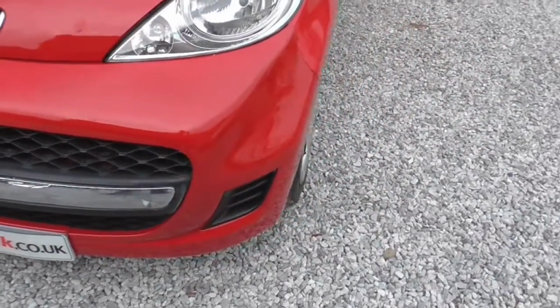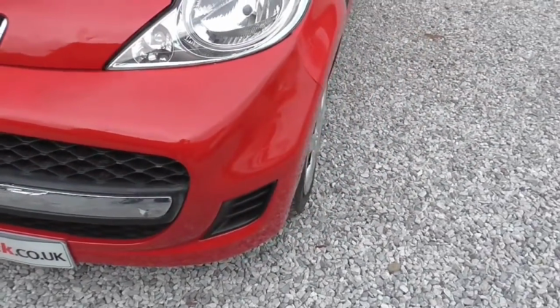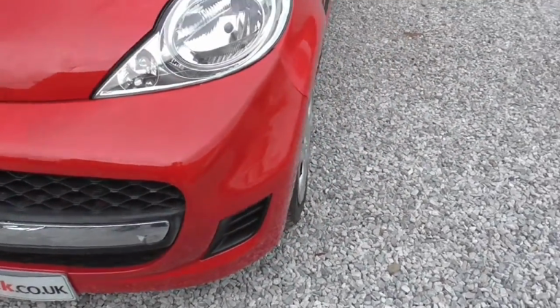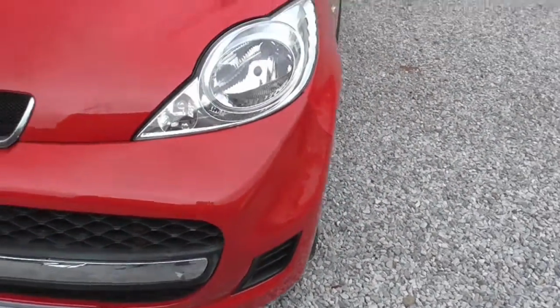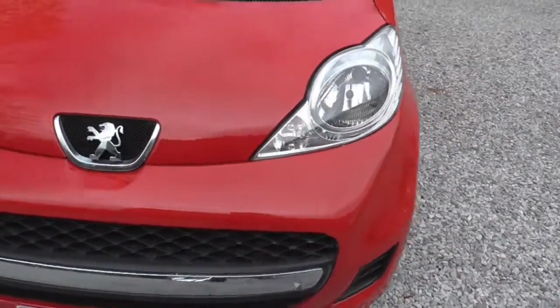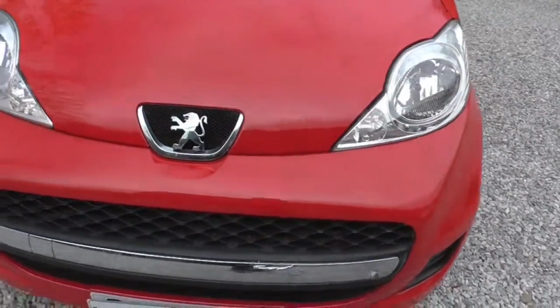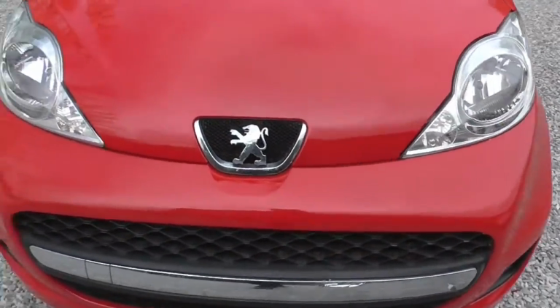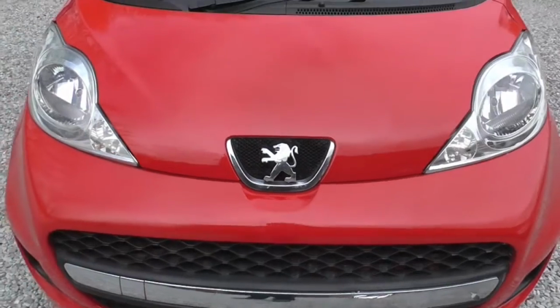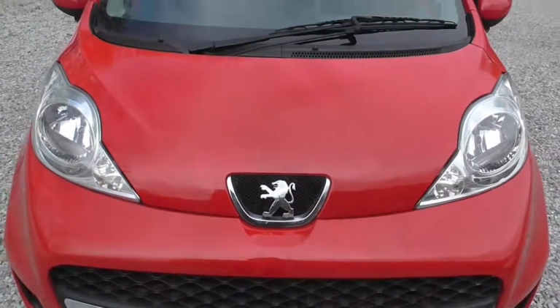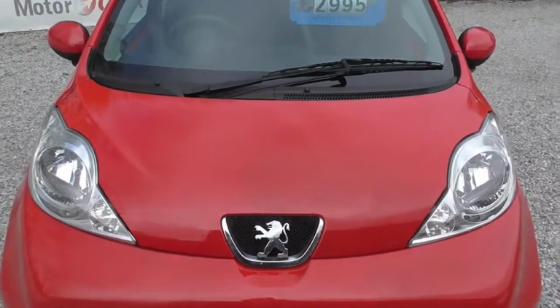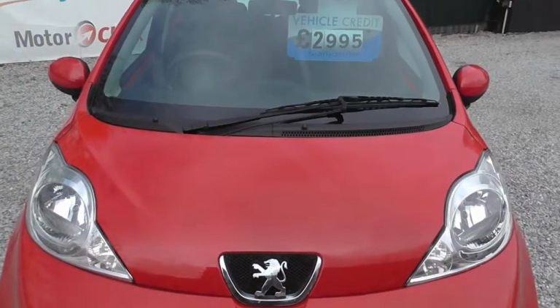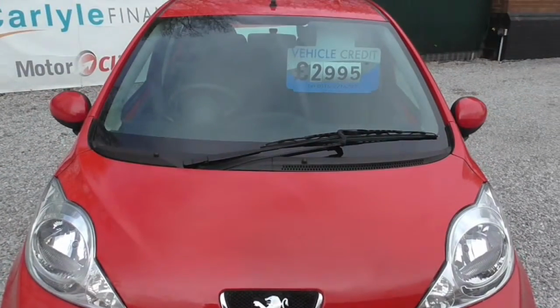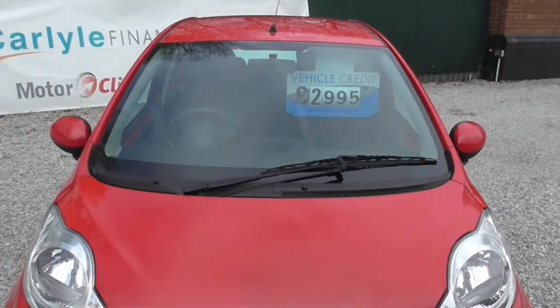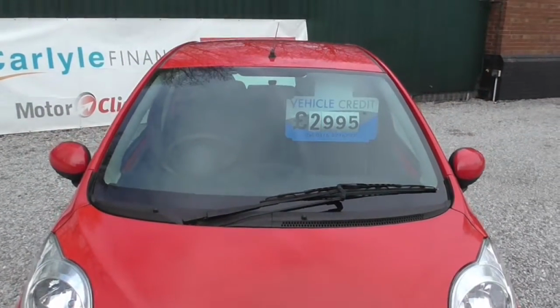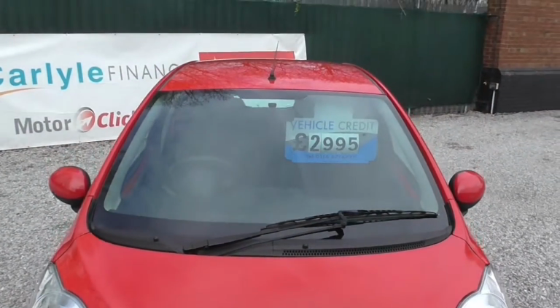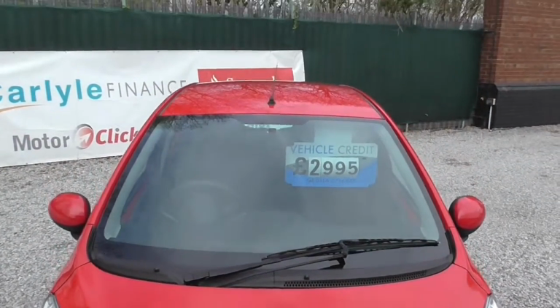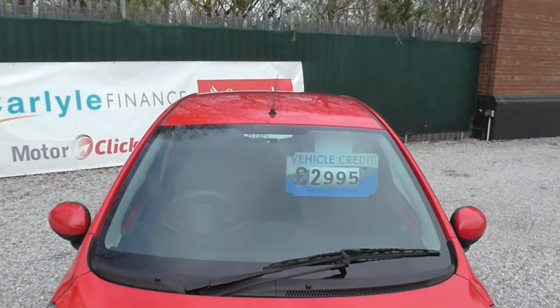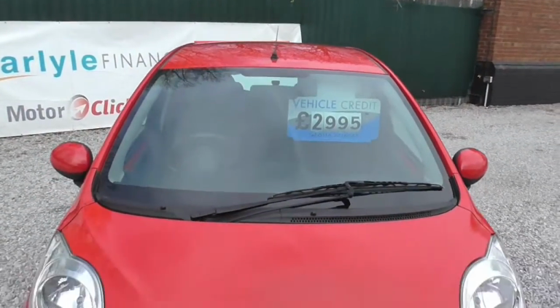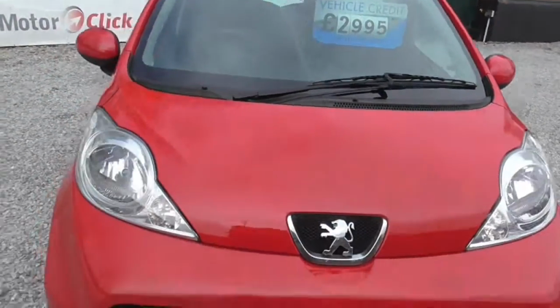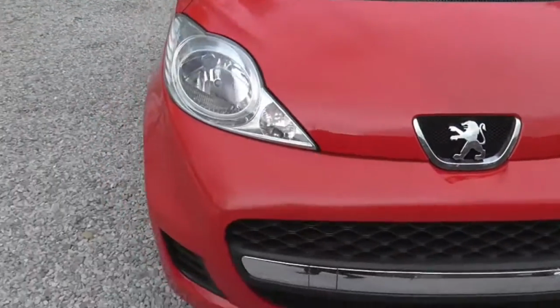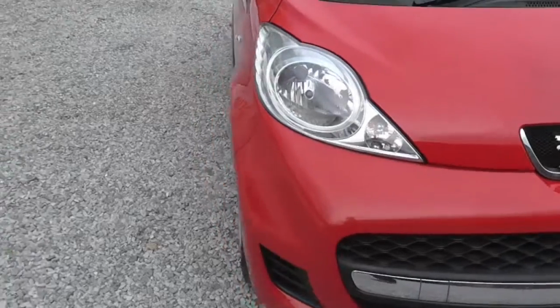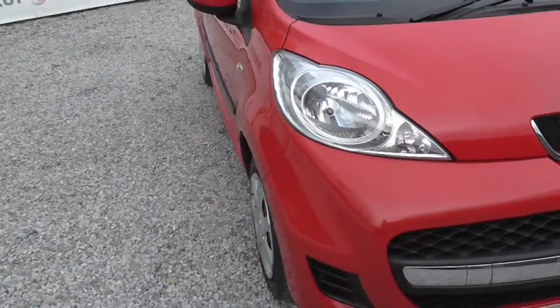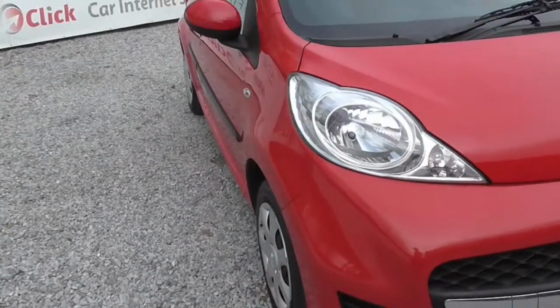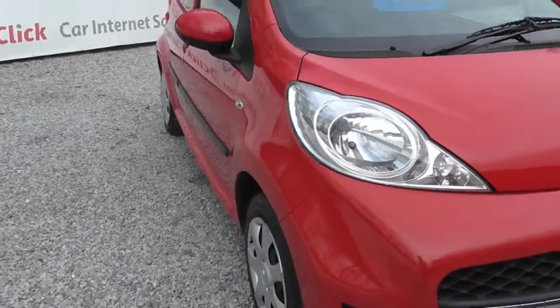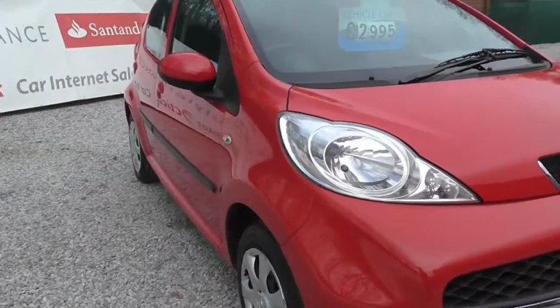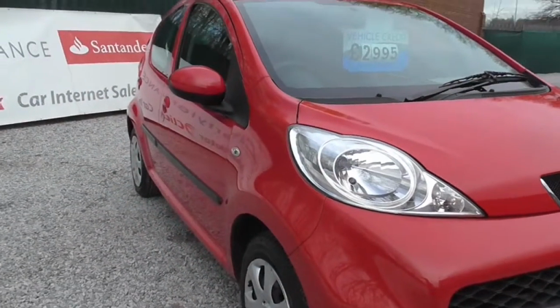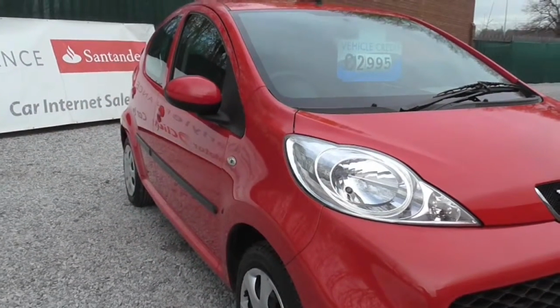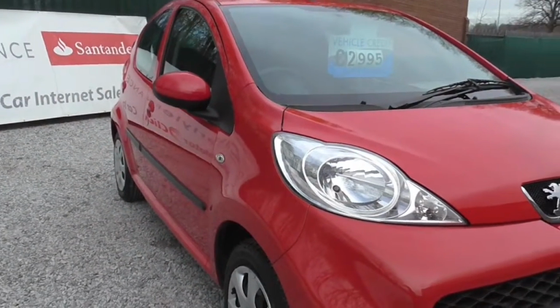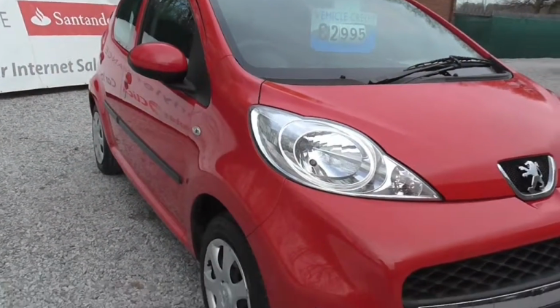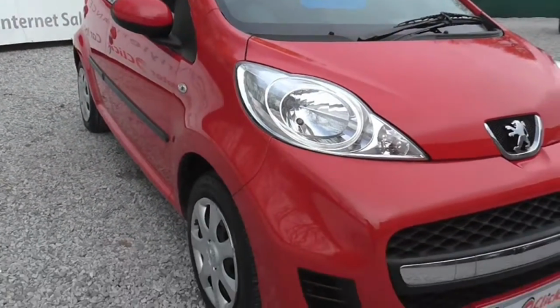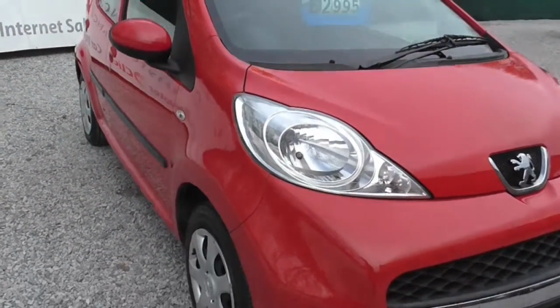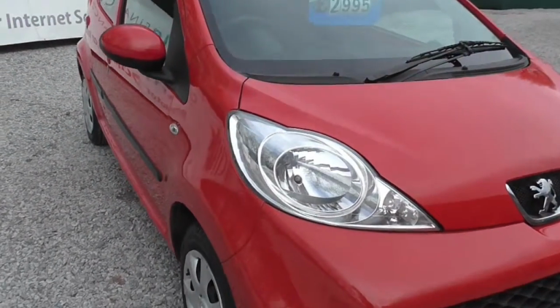No supermarket dents, no scuffs on the bumpers, and the roof and everything else is super. Take you down the line of the car, as you can see, all in super condition.